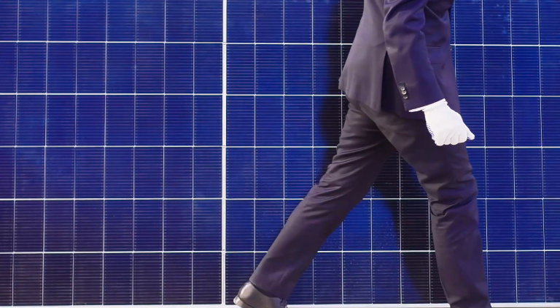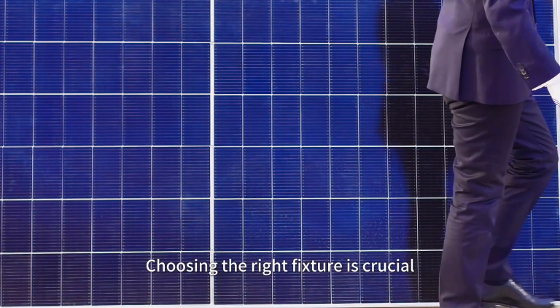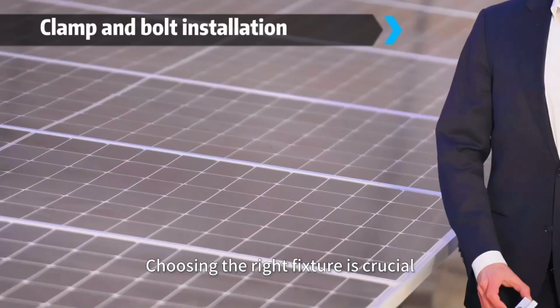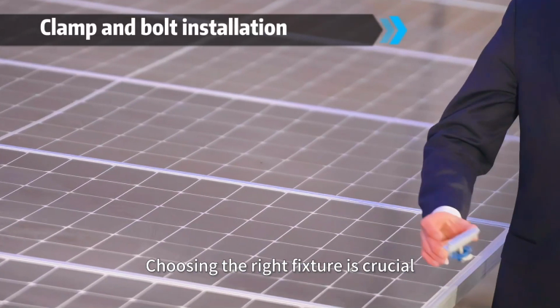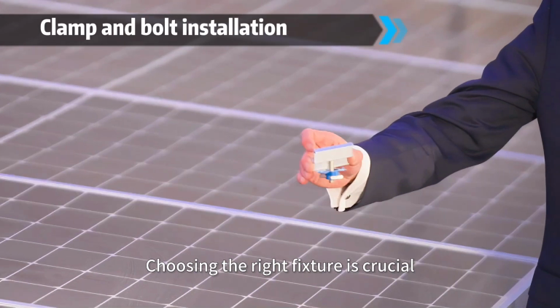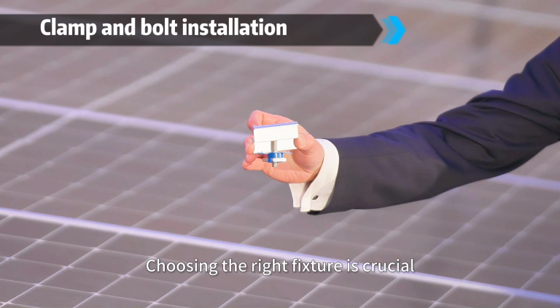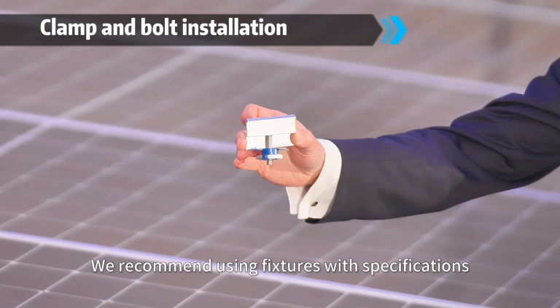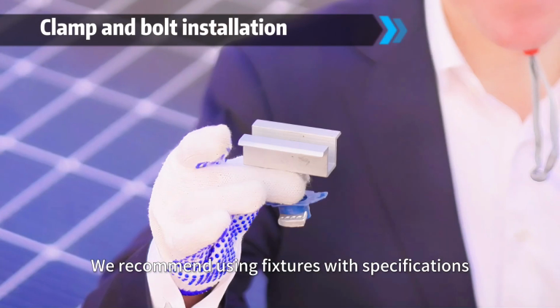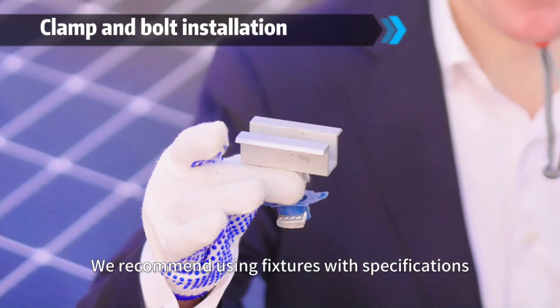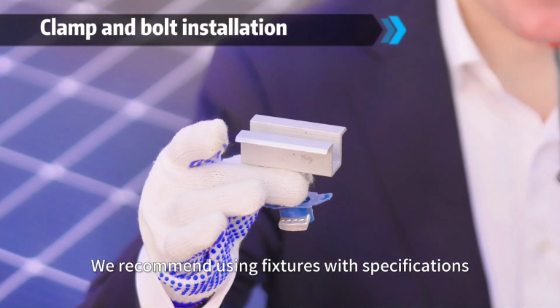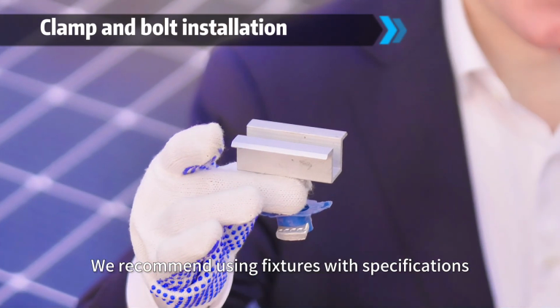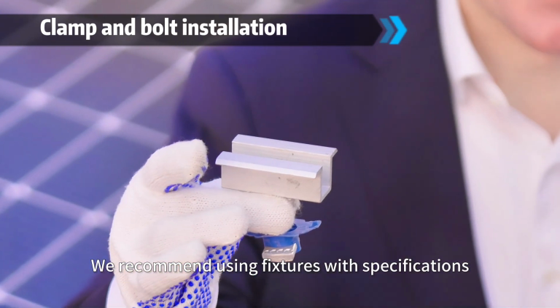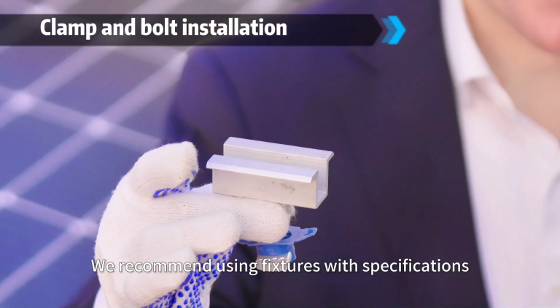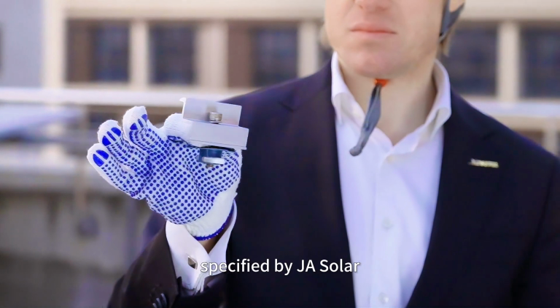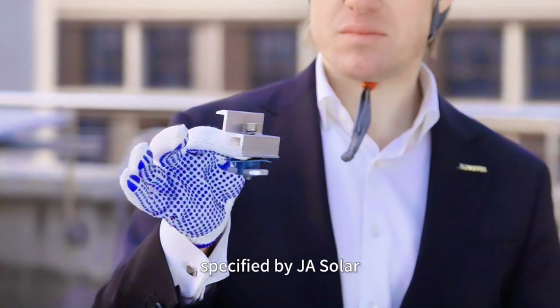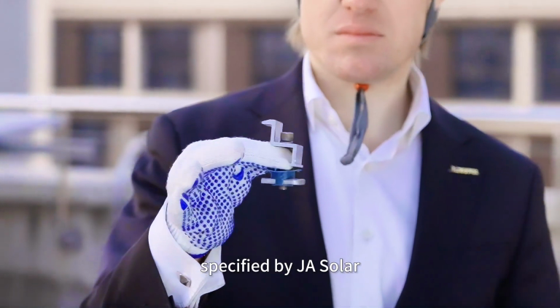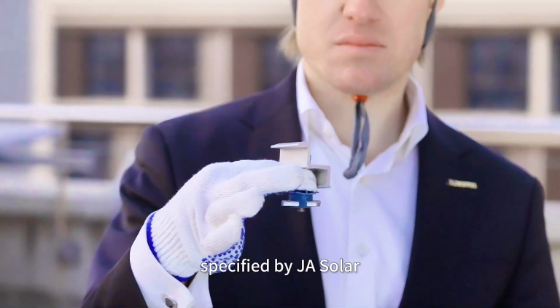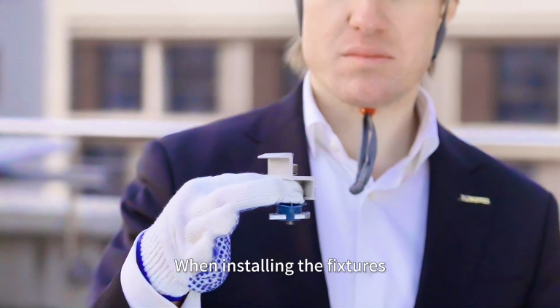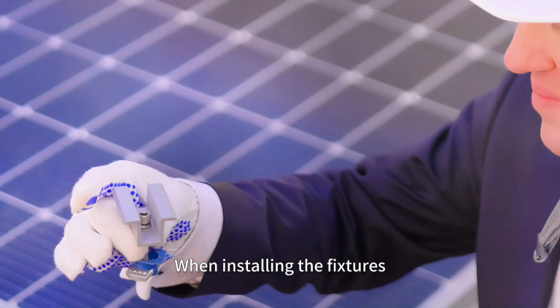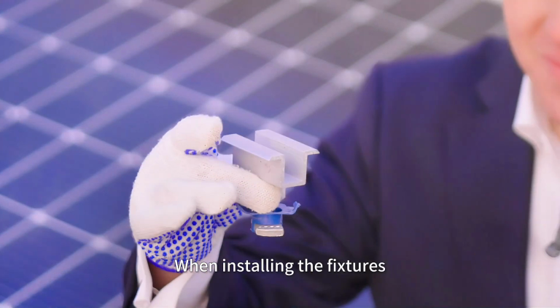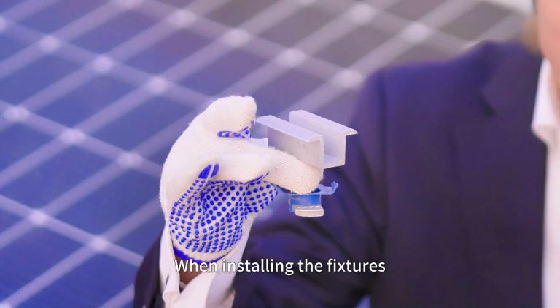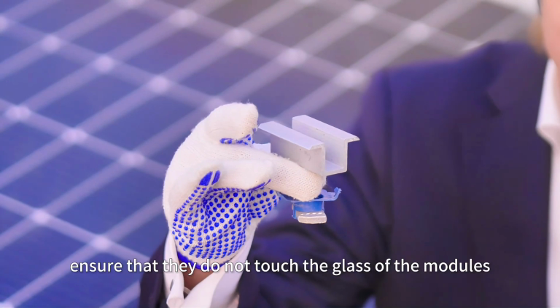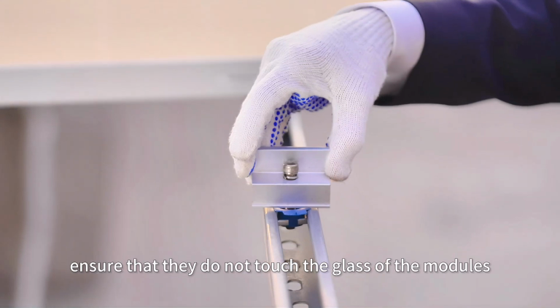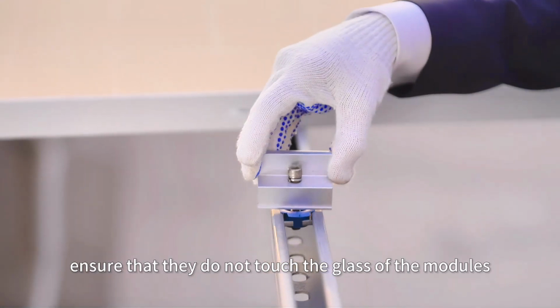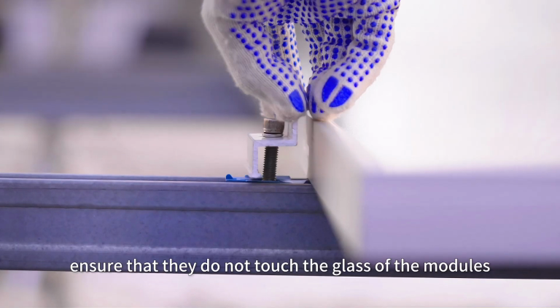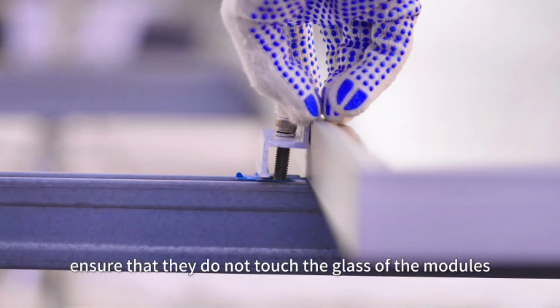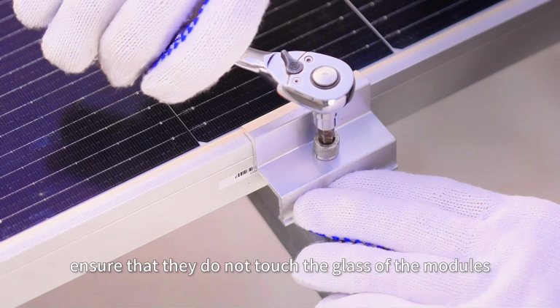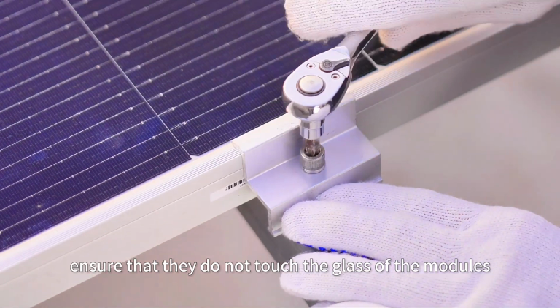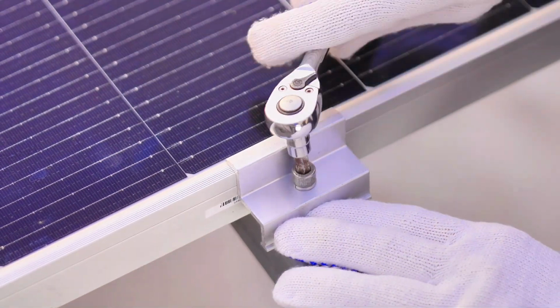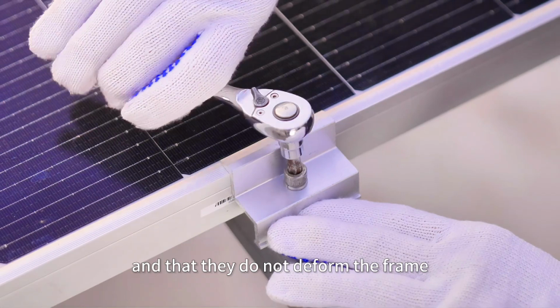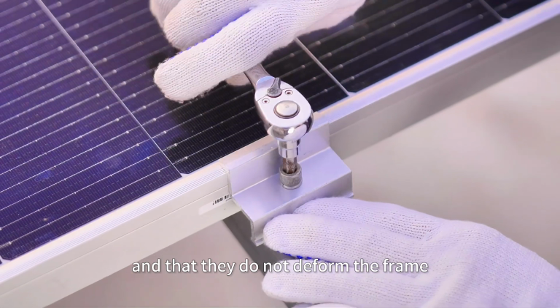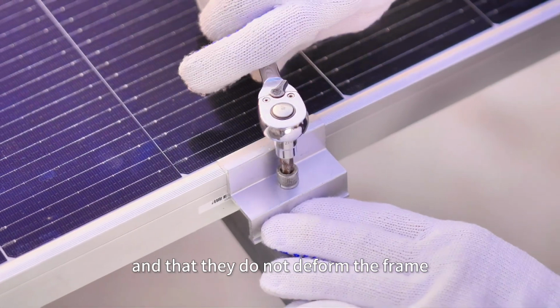Choosing the right fixture is crucial. We recommend using fixtures with specifications specified by JASOLAR. When installing the fixtures, ensure that they do not touch the glass of the modules and that they do not deform the frame.